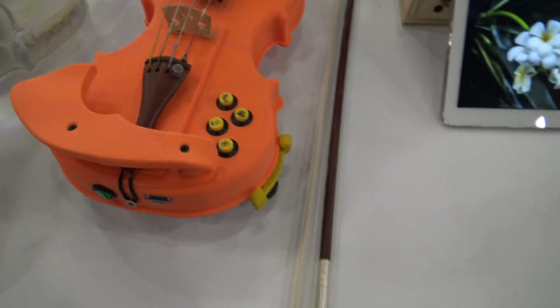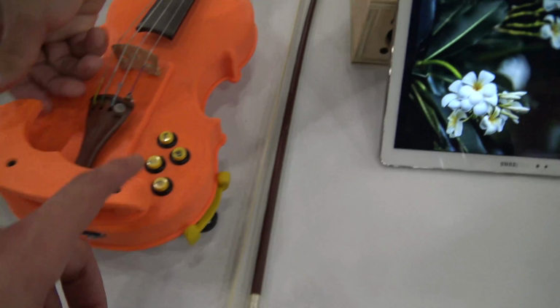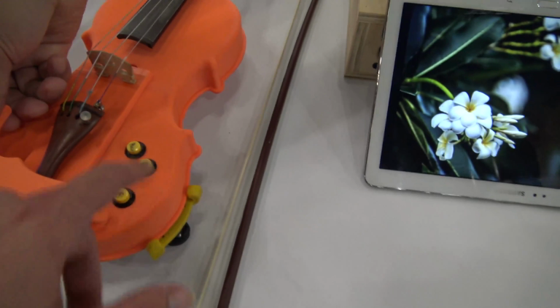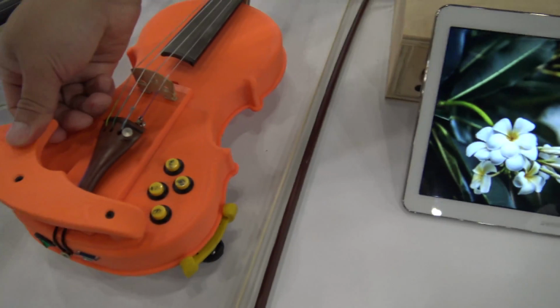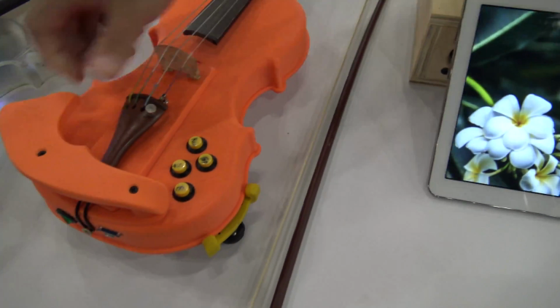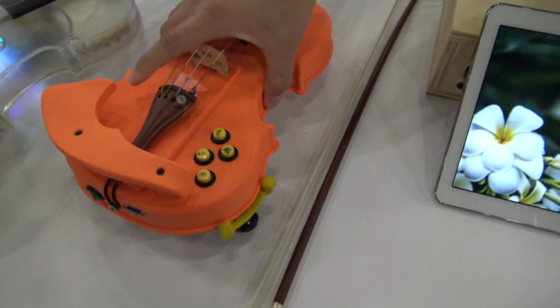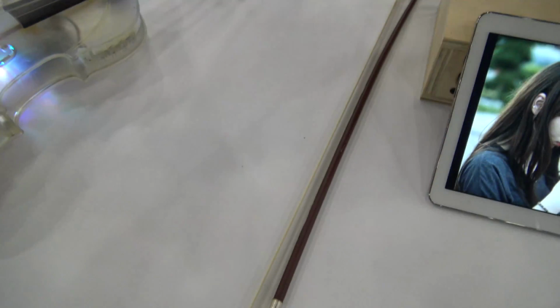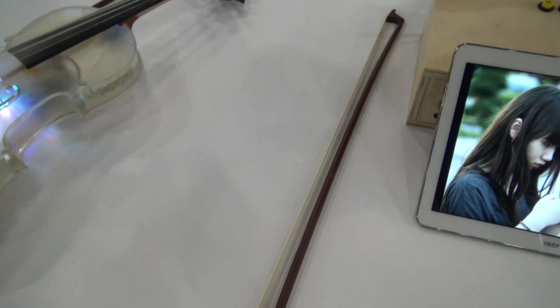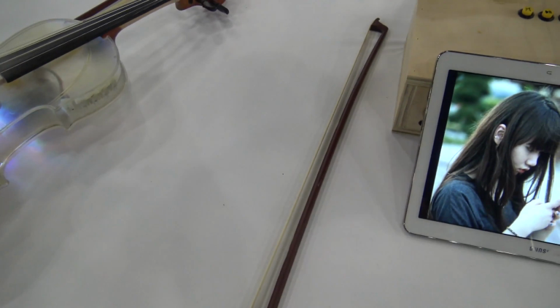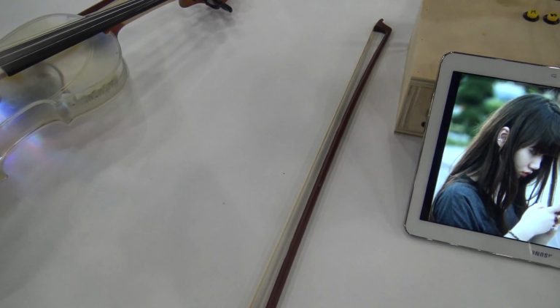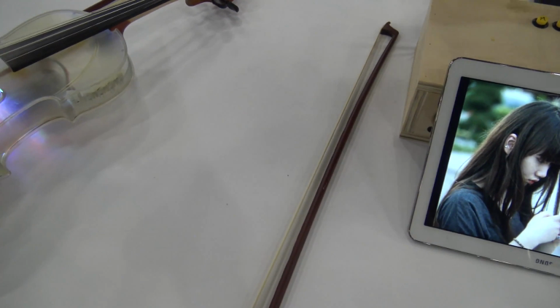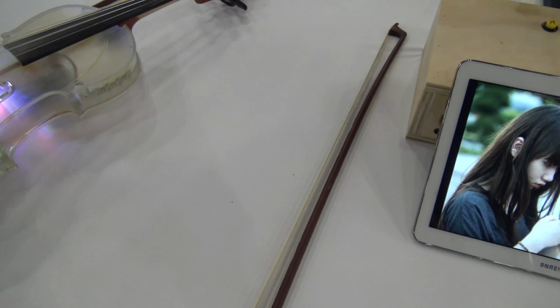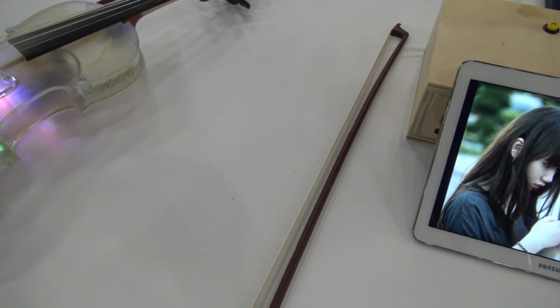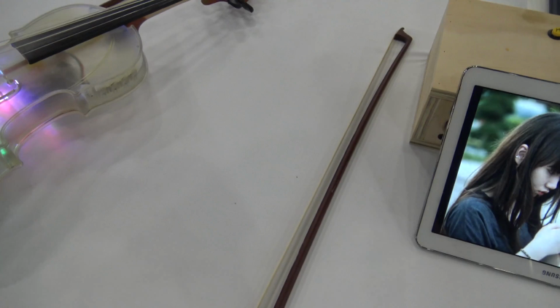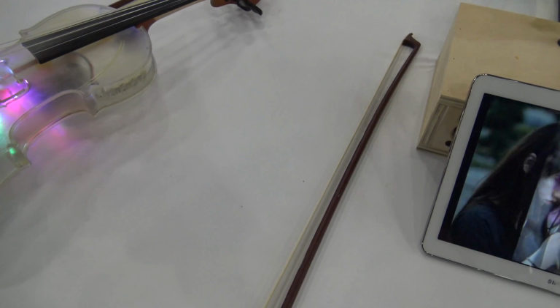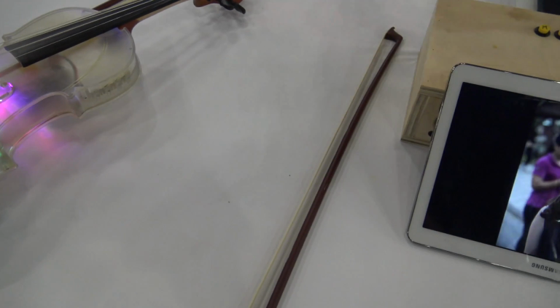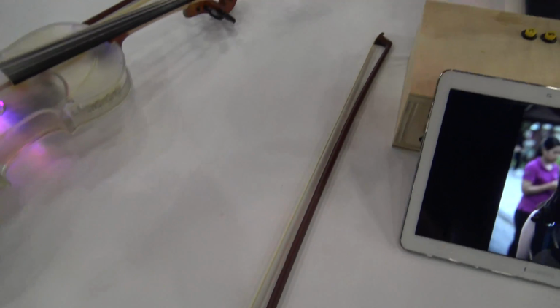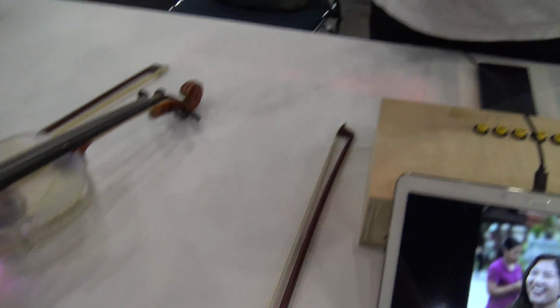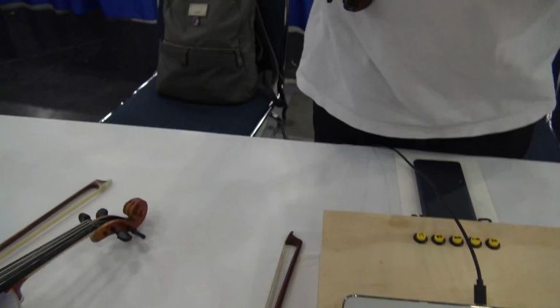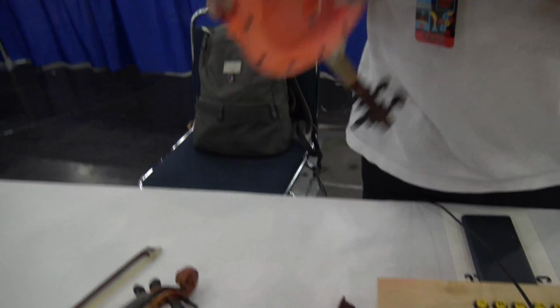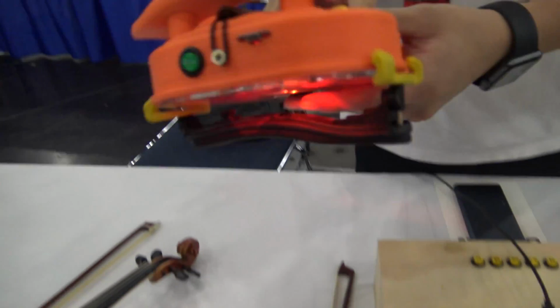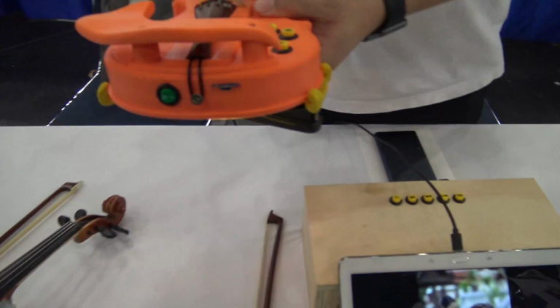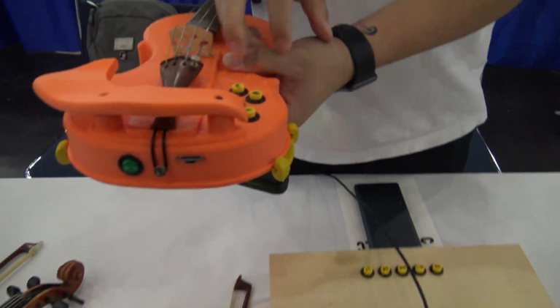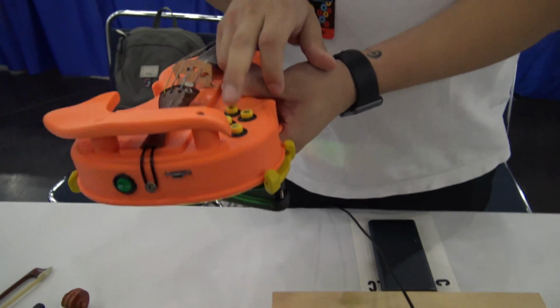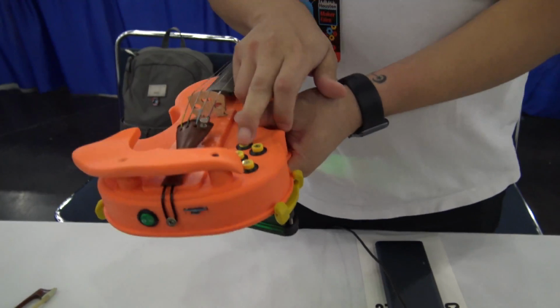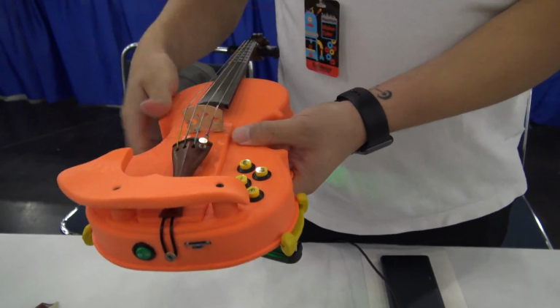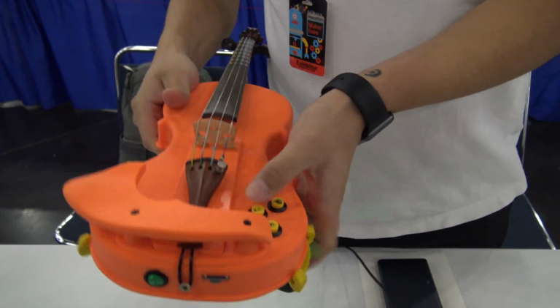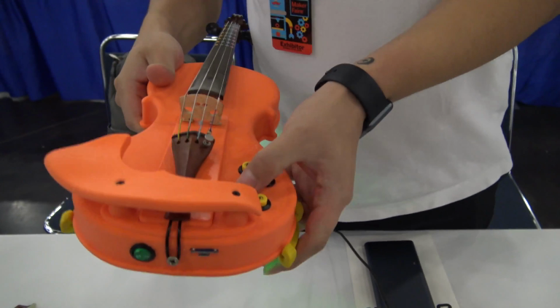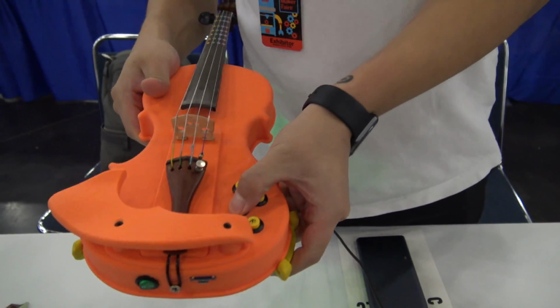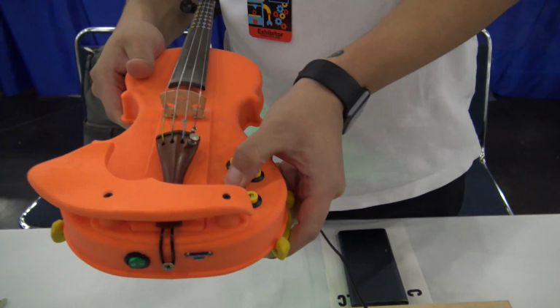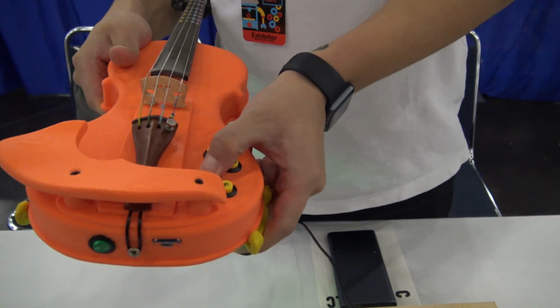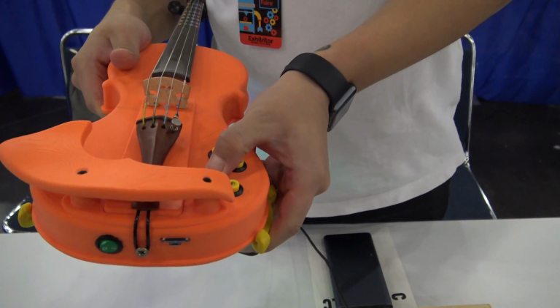So what do the buttons do right there? So you turn it on — that's cool. It's the play button, it's gonna play, it's volume up. Nice.